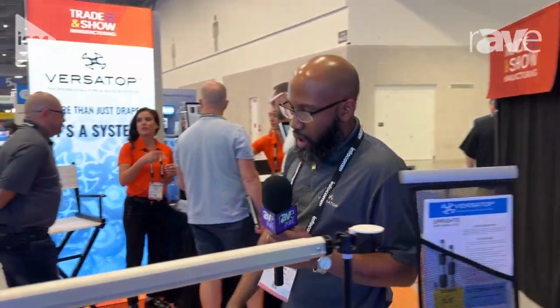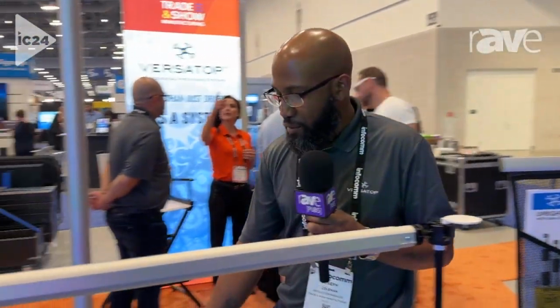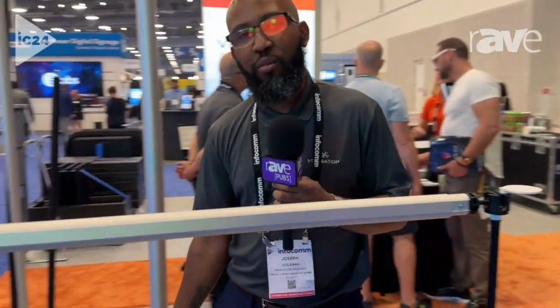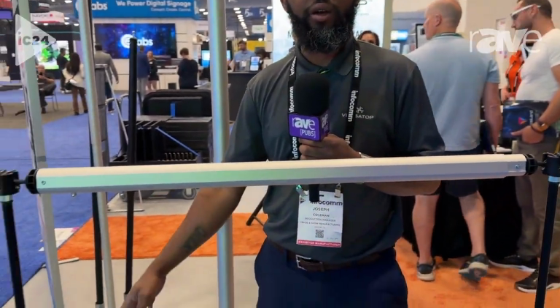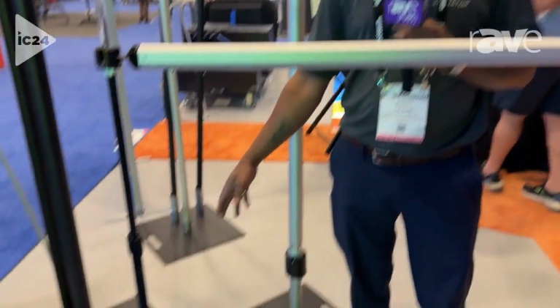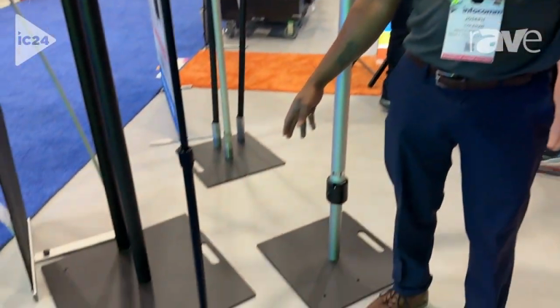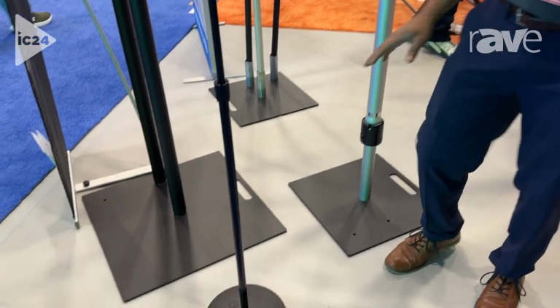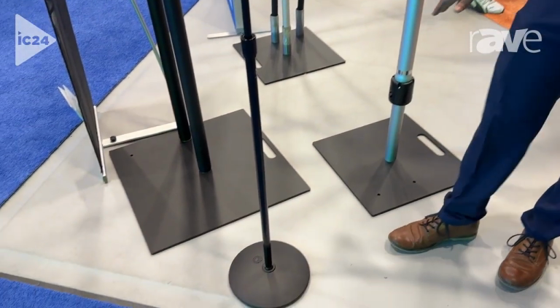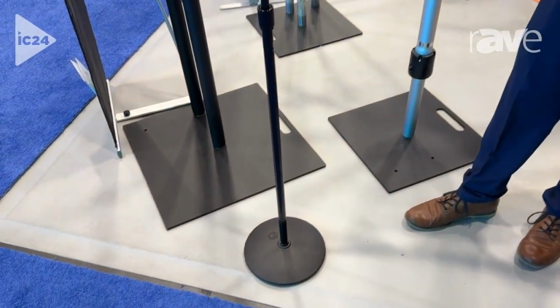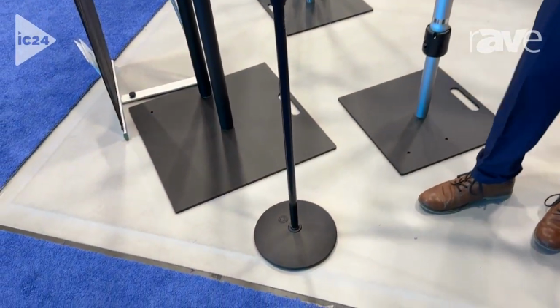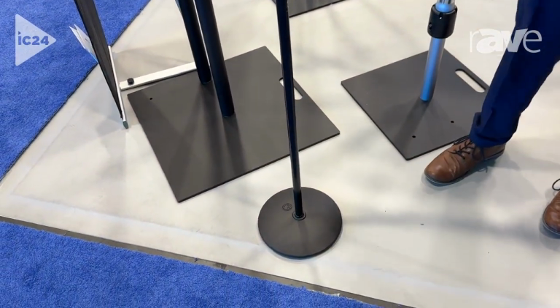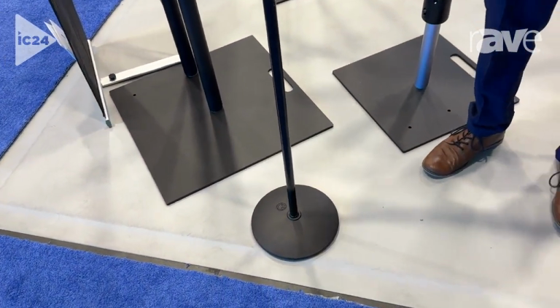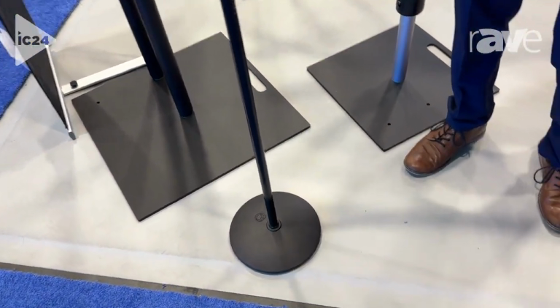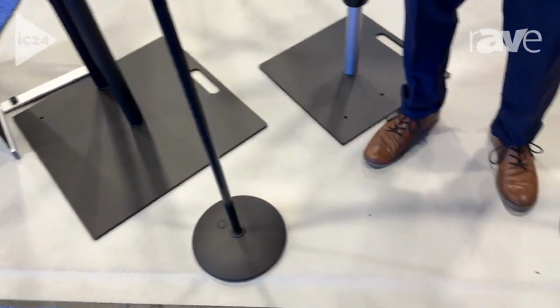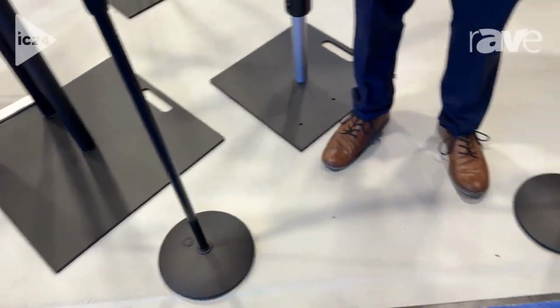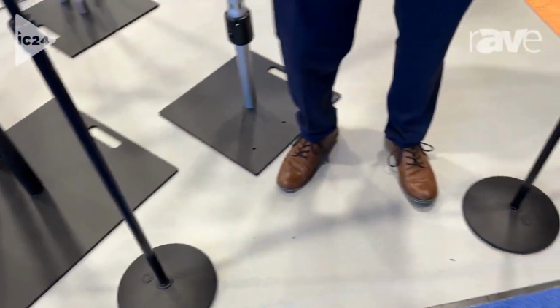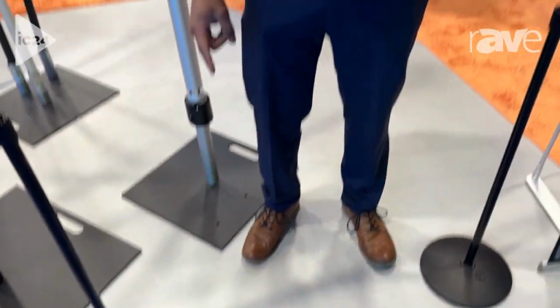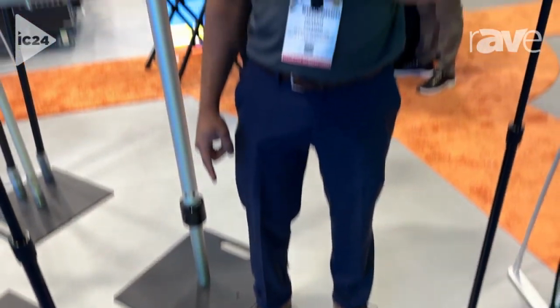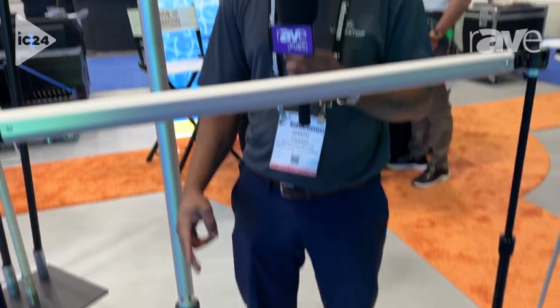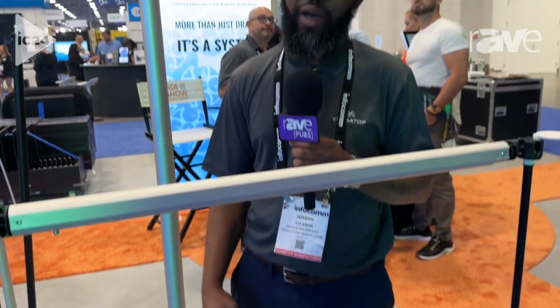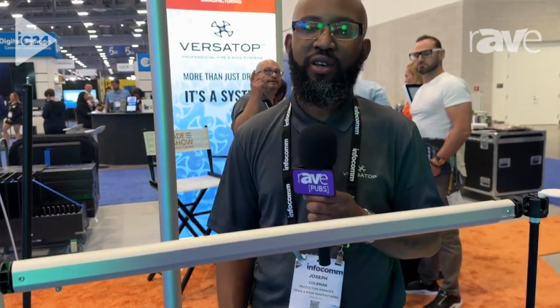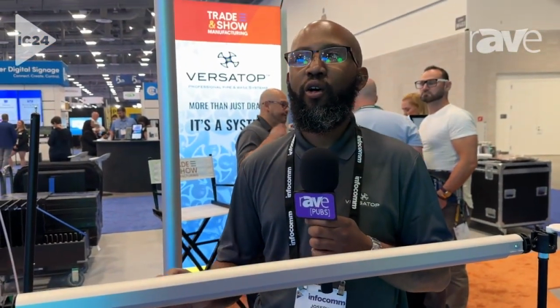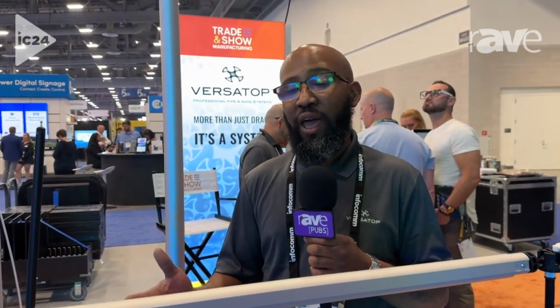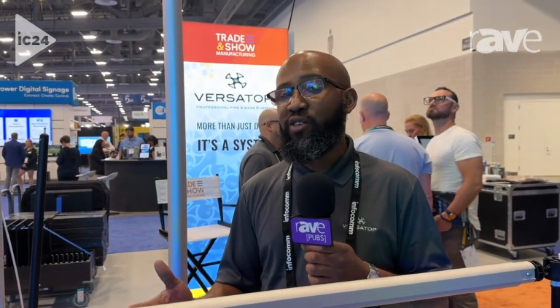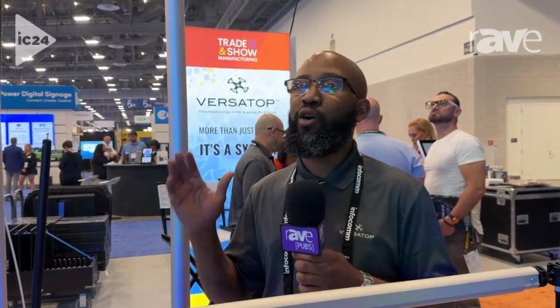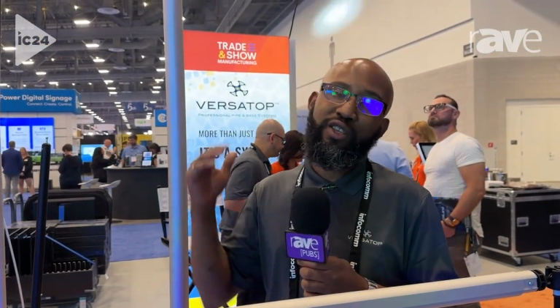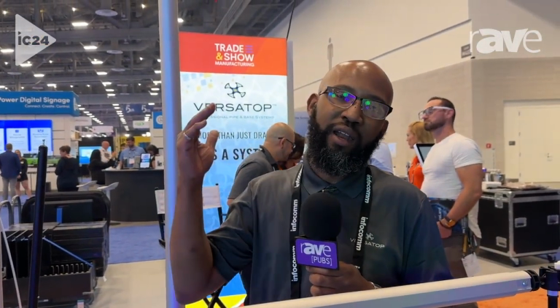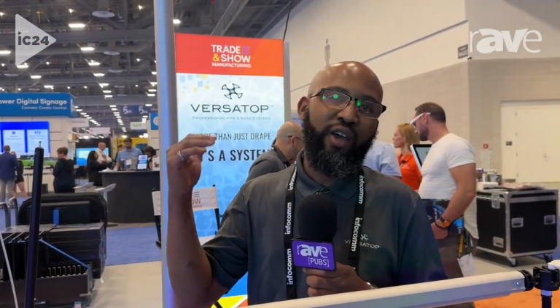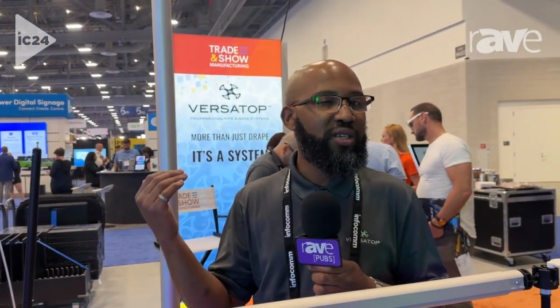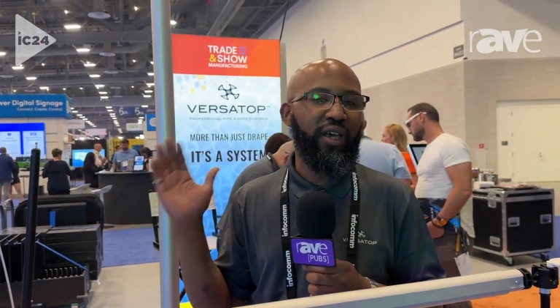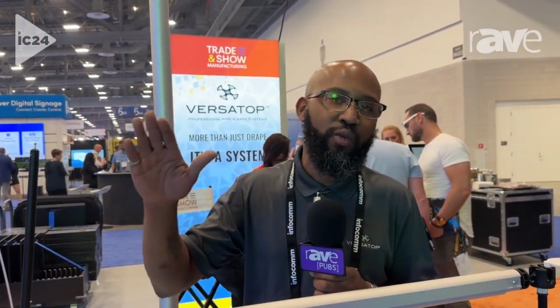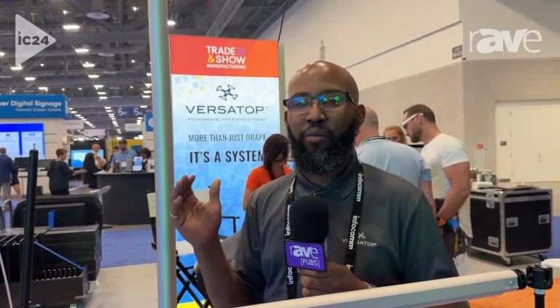All of our bases are powder coated, so they don't get damaged as easily. We have 18-inch, 24-inch, 35-pounders, 69-pounders, and we have base weights — so if you get too high in the air, 26 feet, it won't sway and won't bend.